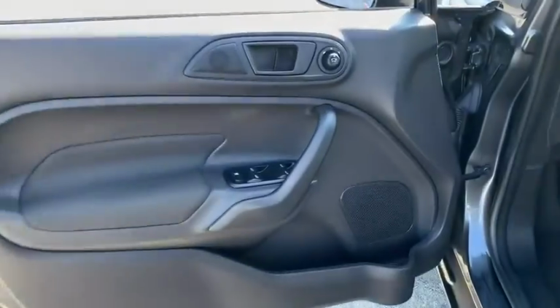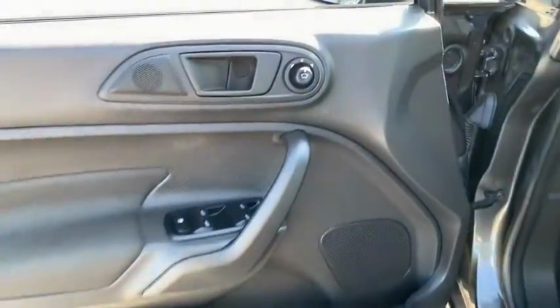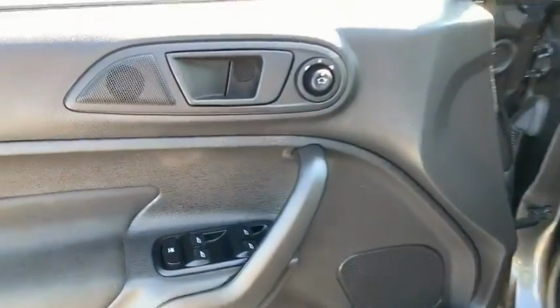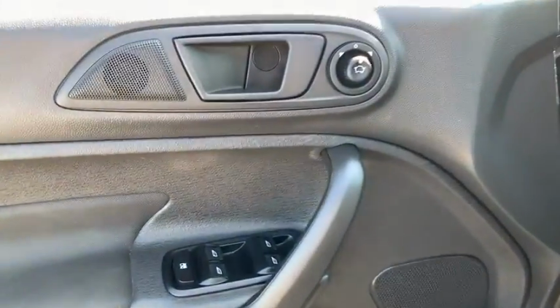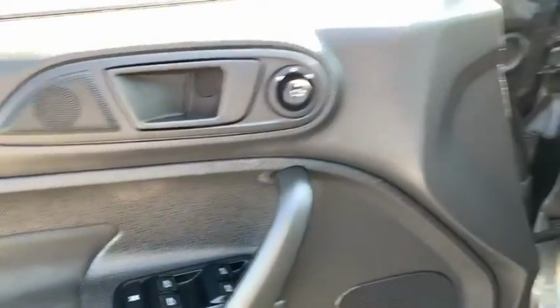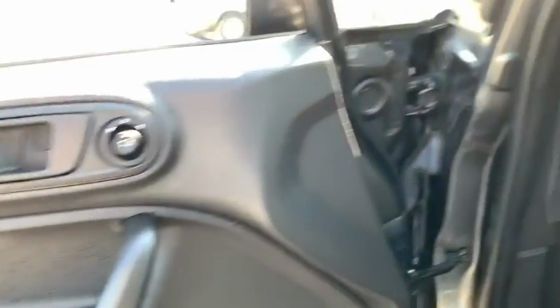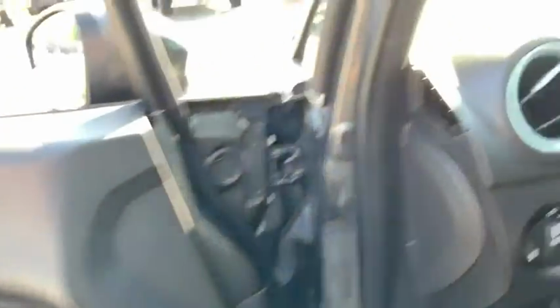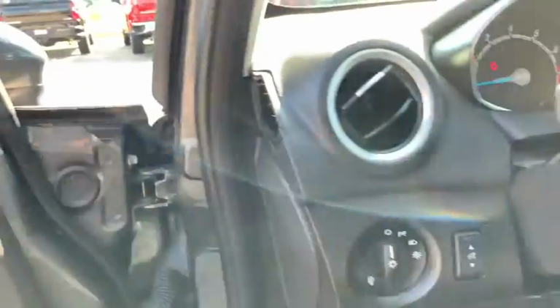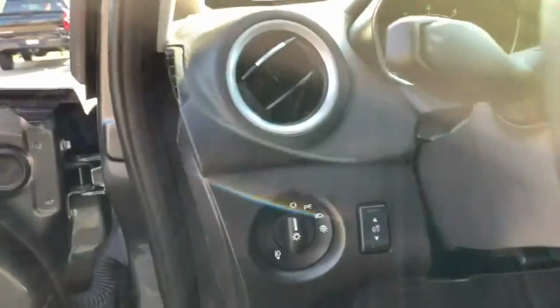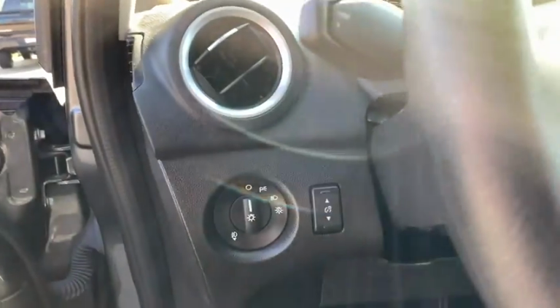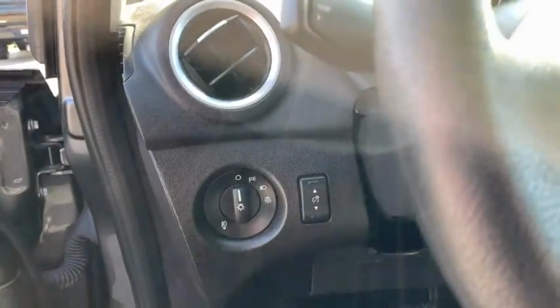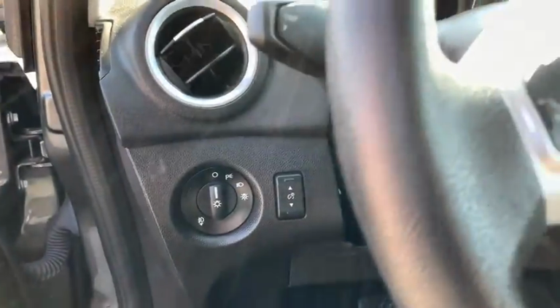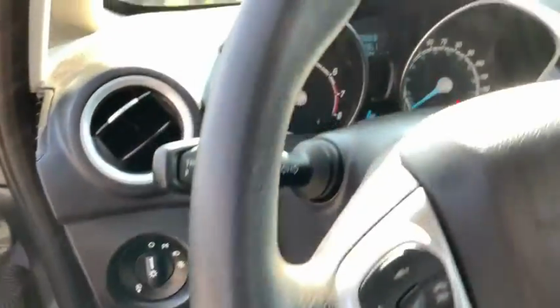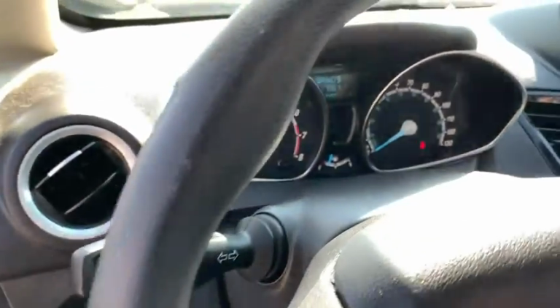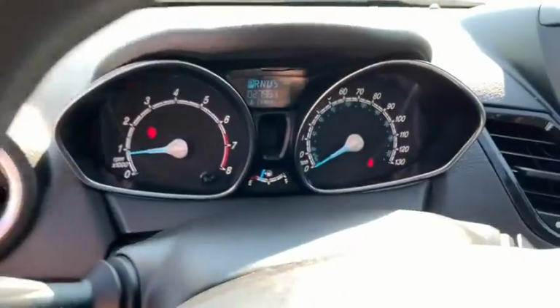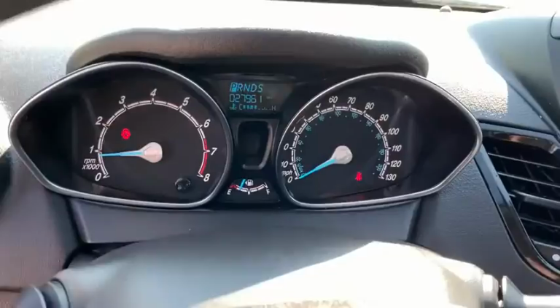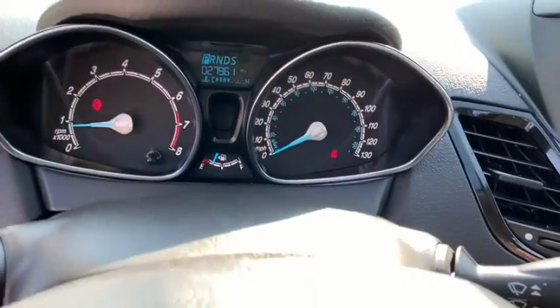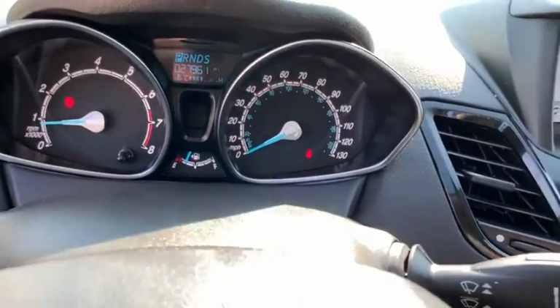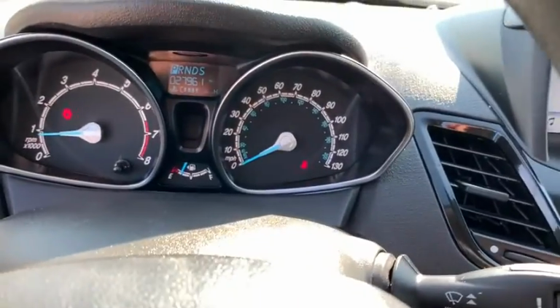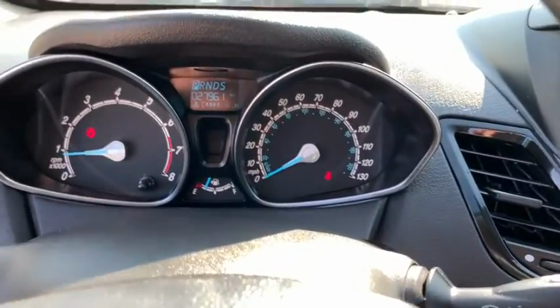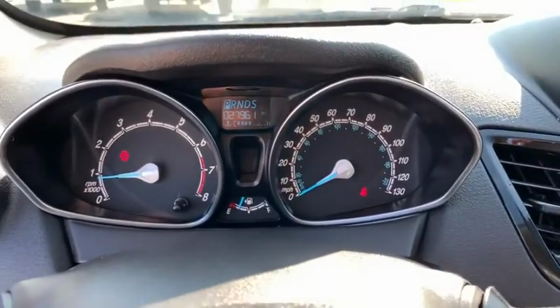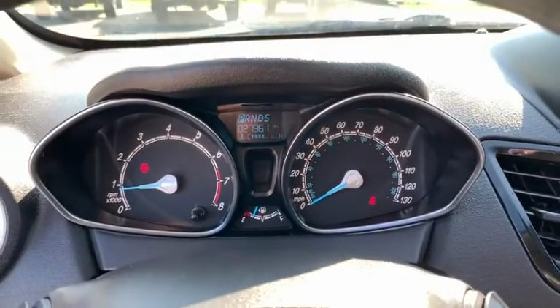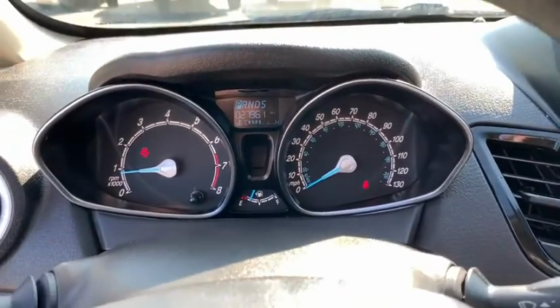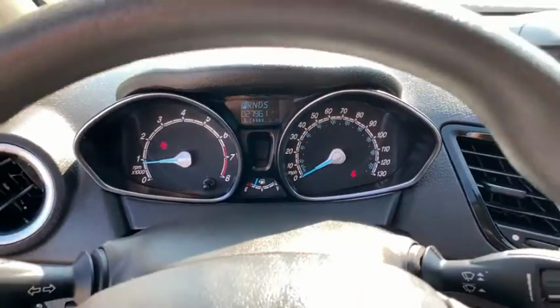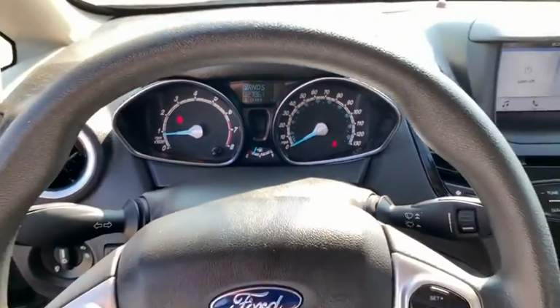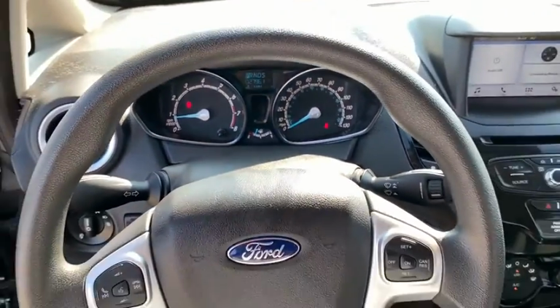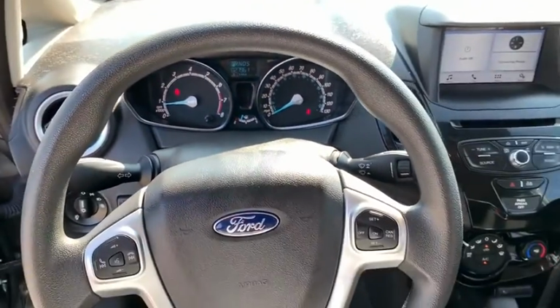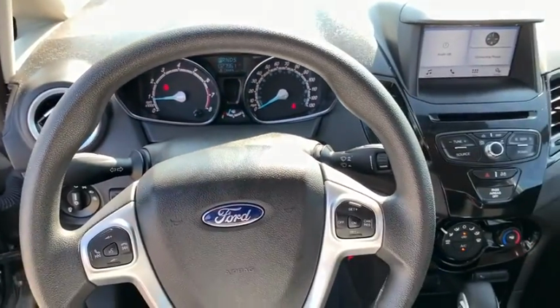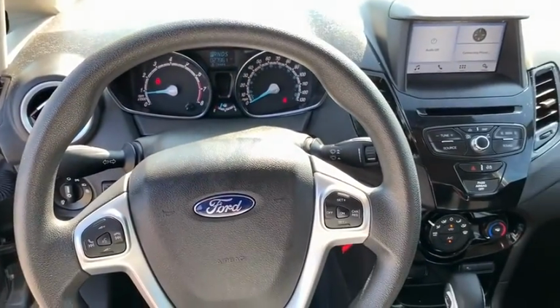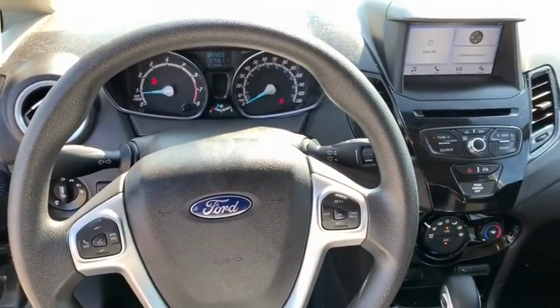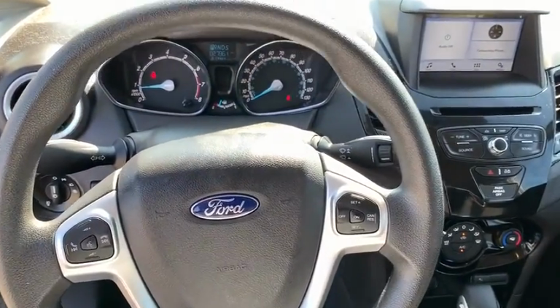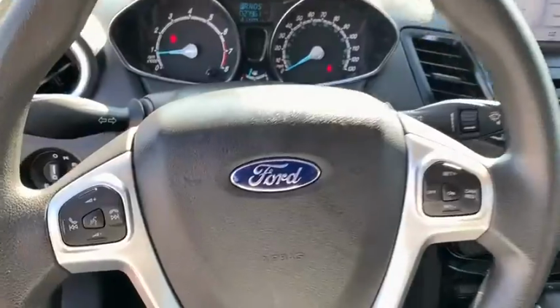Rear window defroster, power windows, CD player, security system, compass, electronic stability control, trip computer, overhead console, brake assist, tachometer.